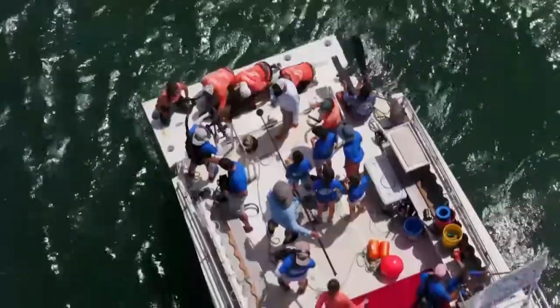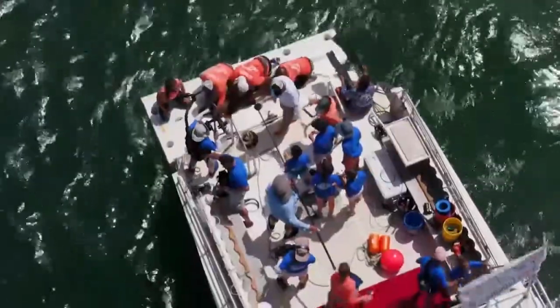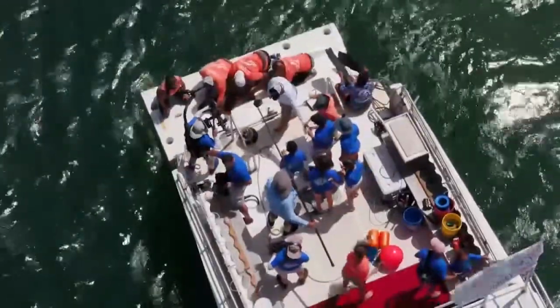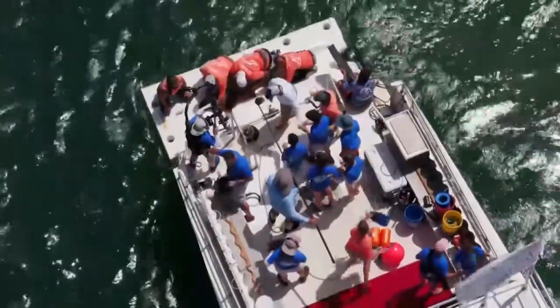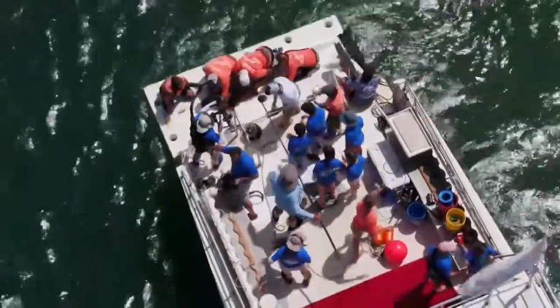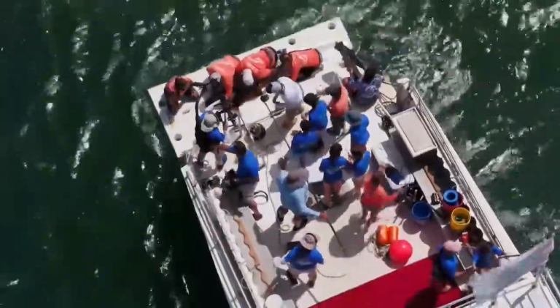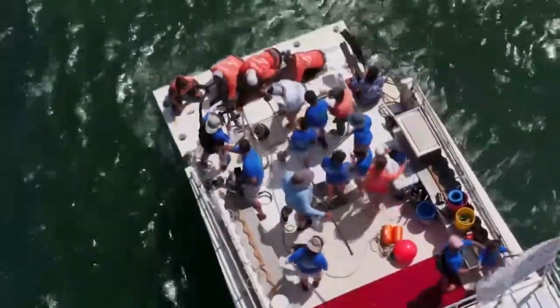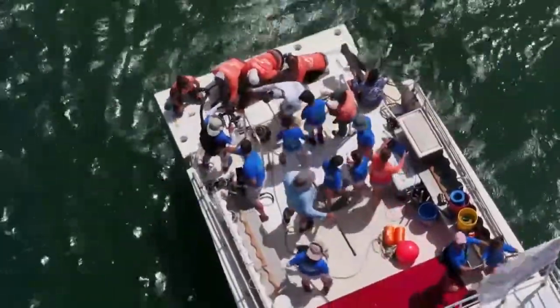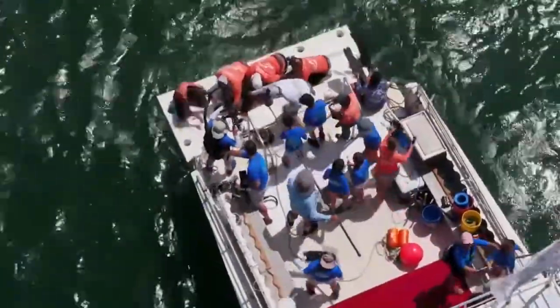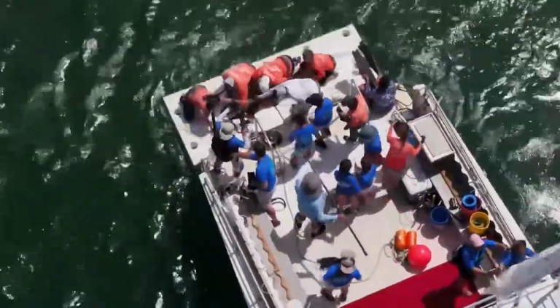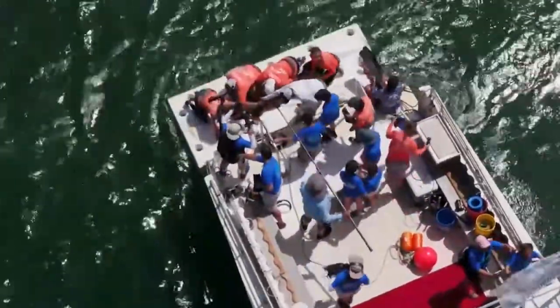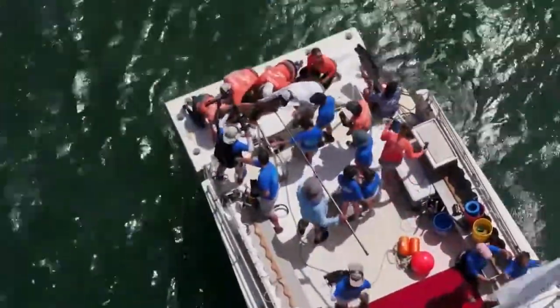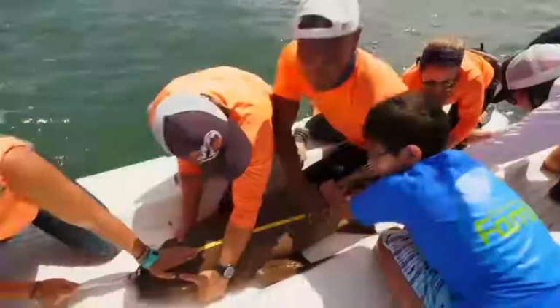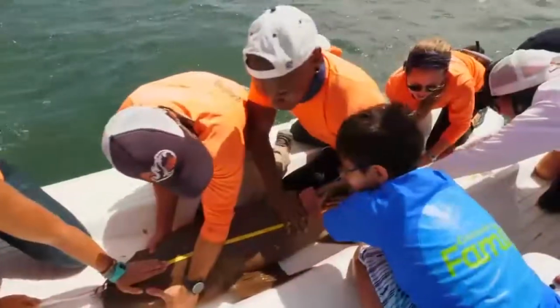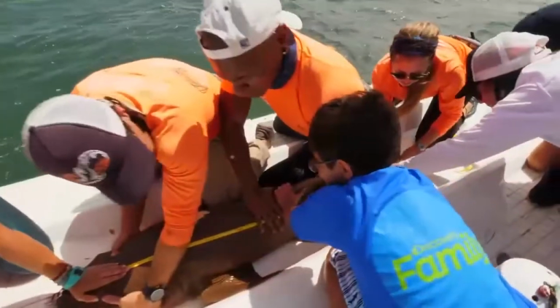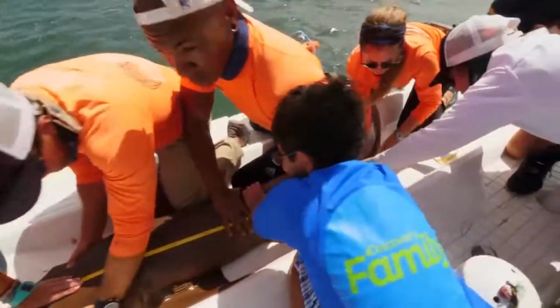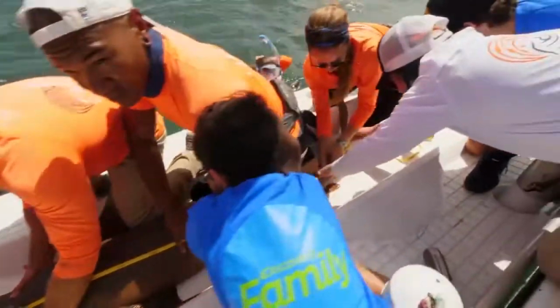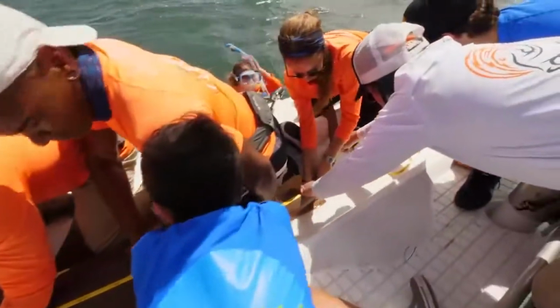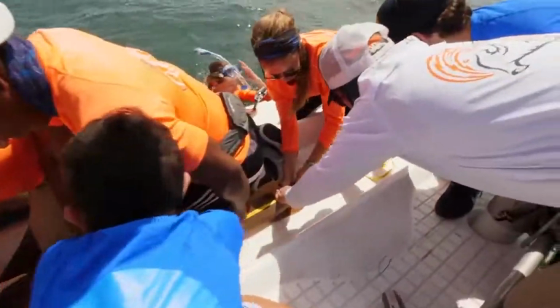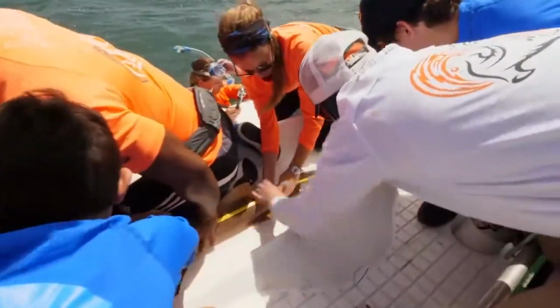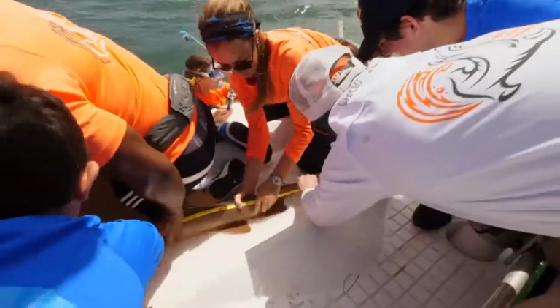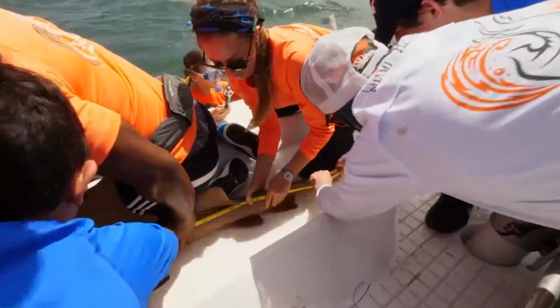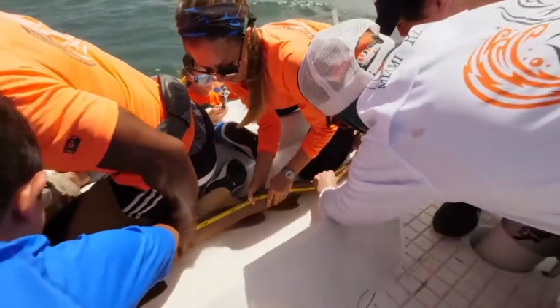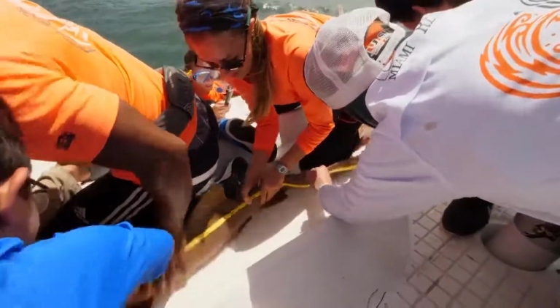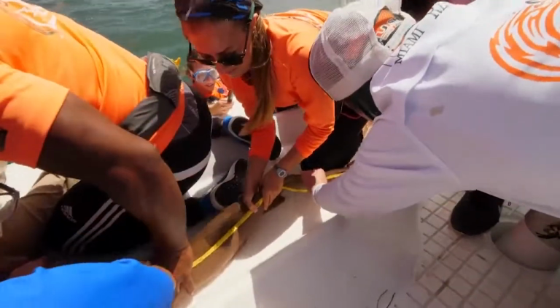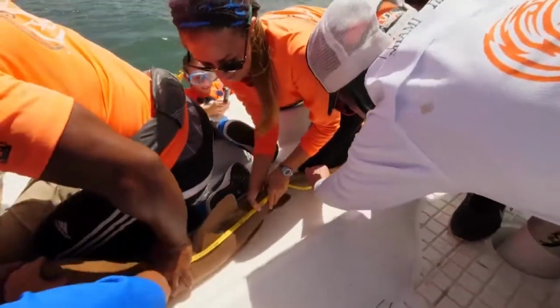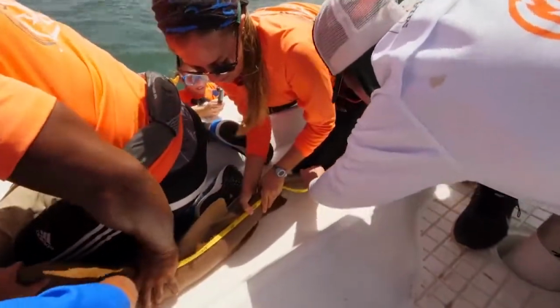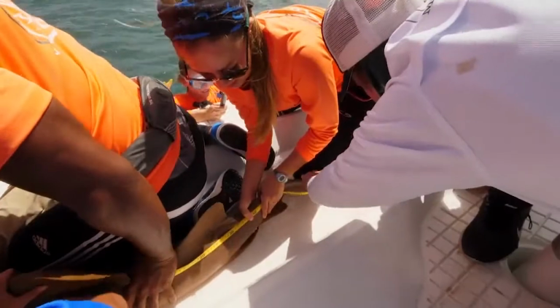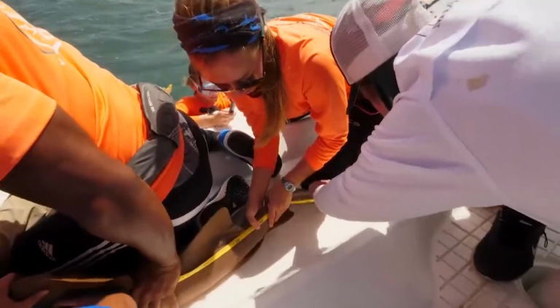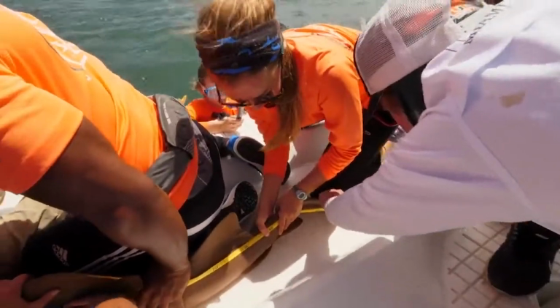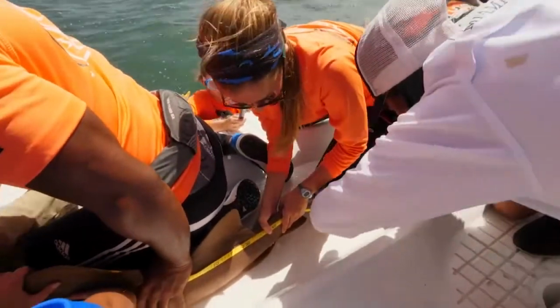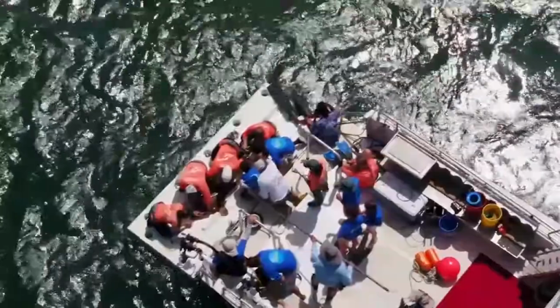We measure the shark with a tape measure along several points of their body to see how their body shape changes as they grow, which gives us an idea of their health and their growth rates.